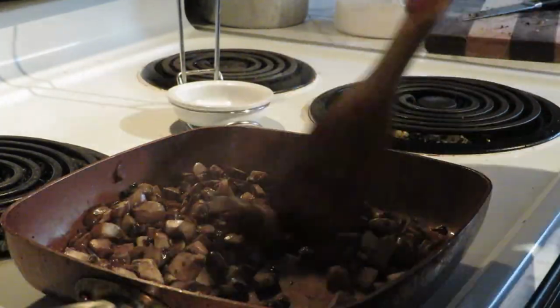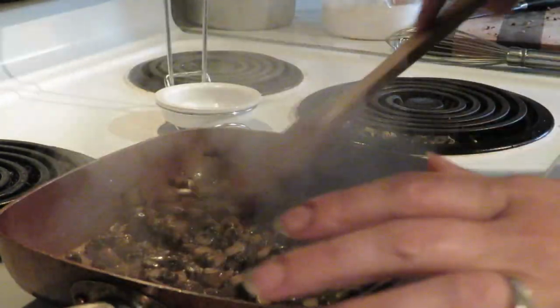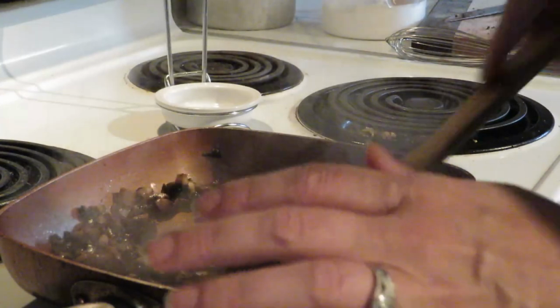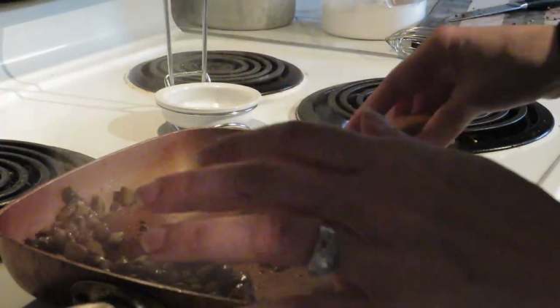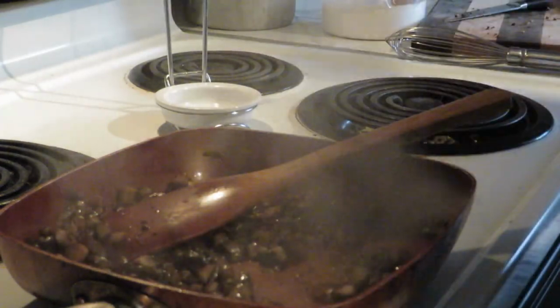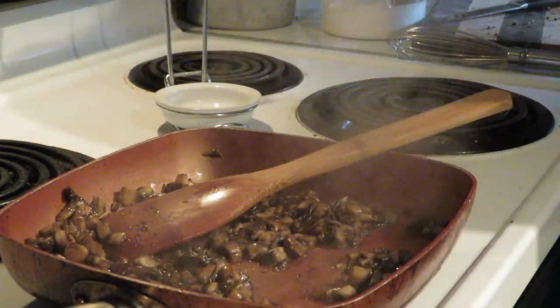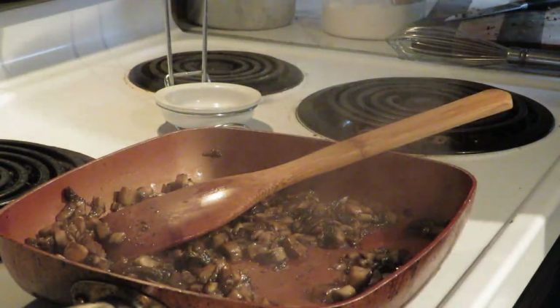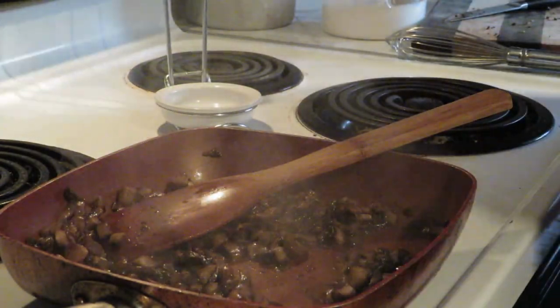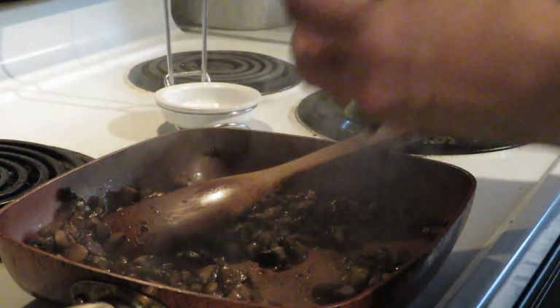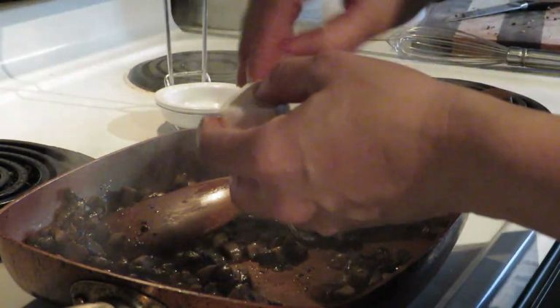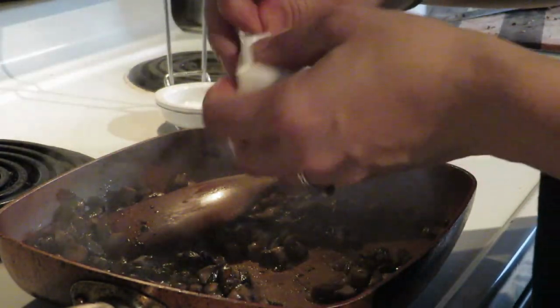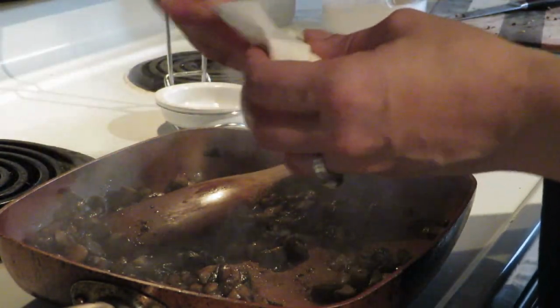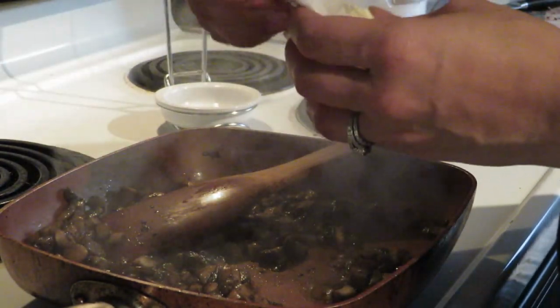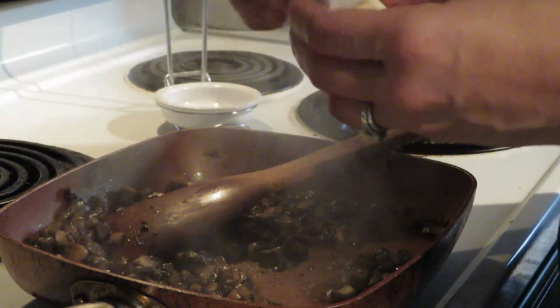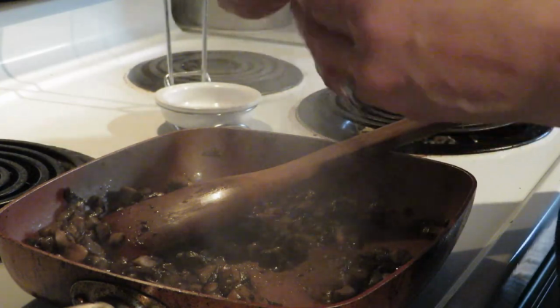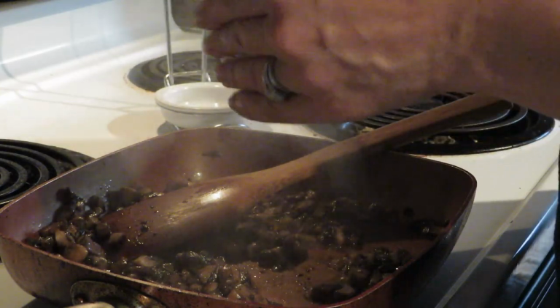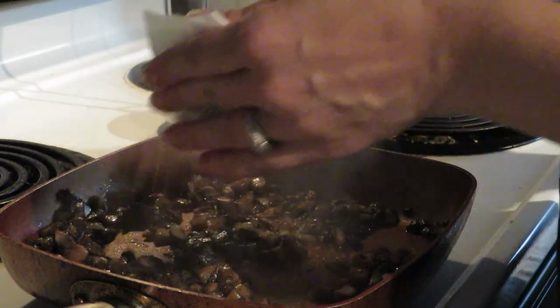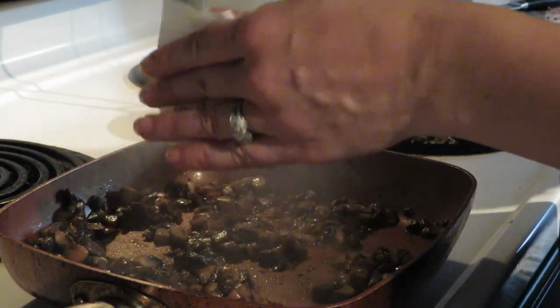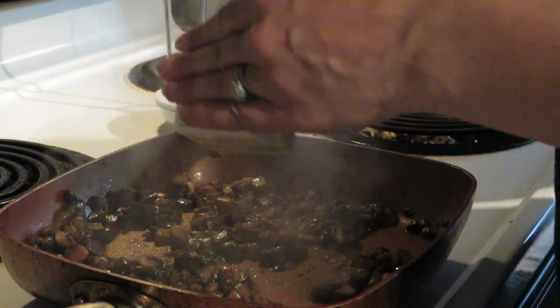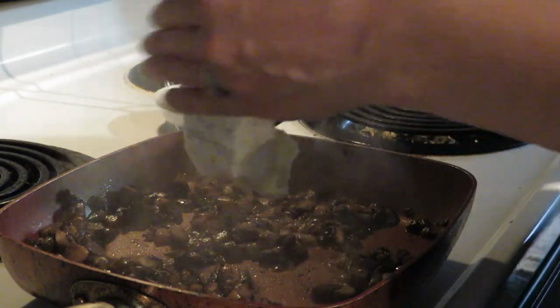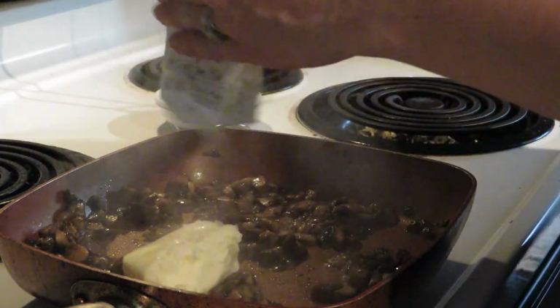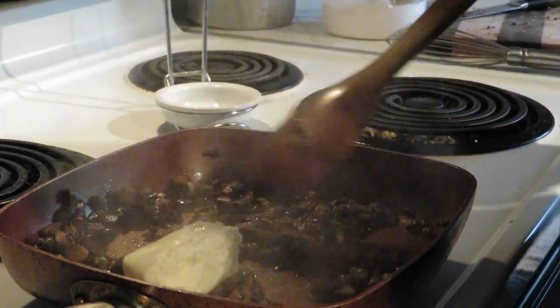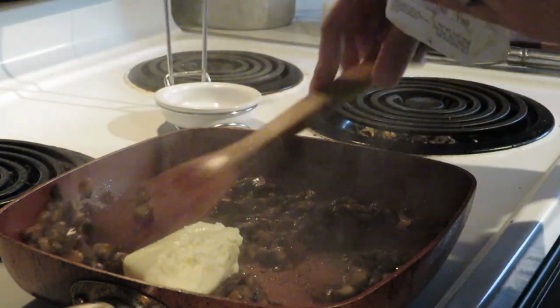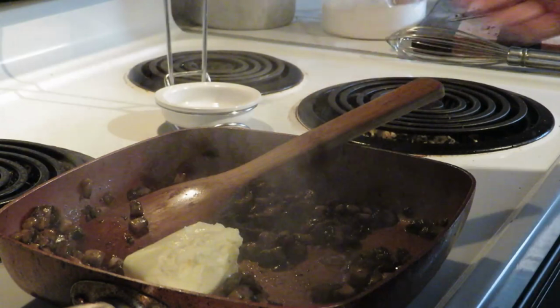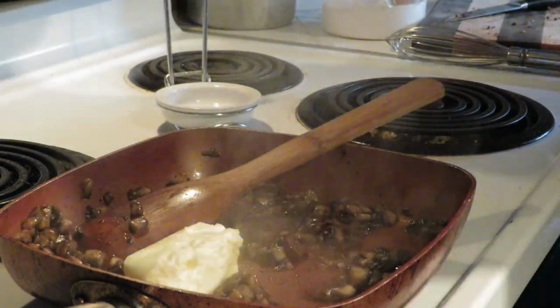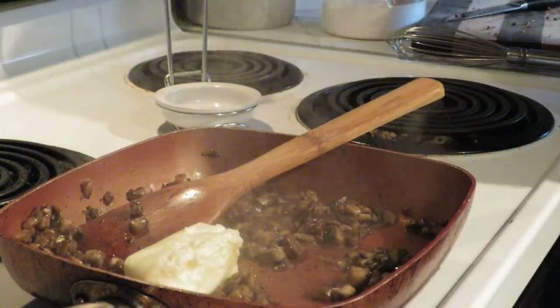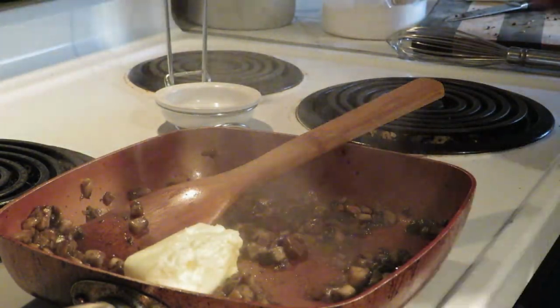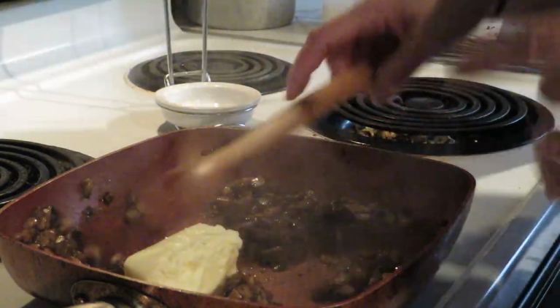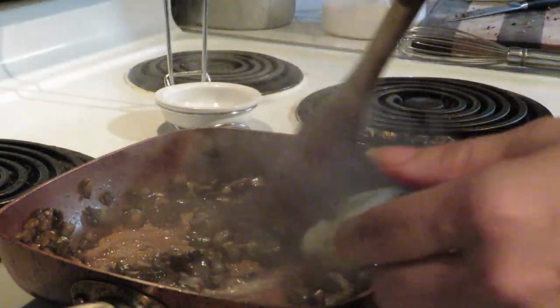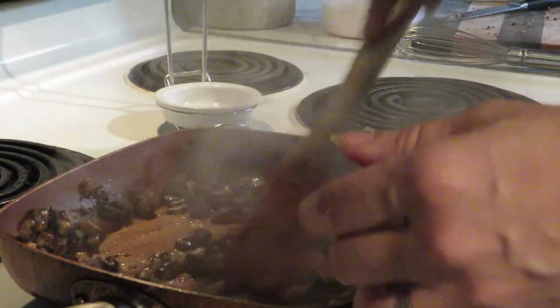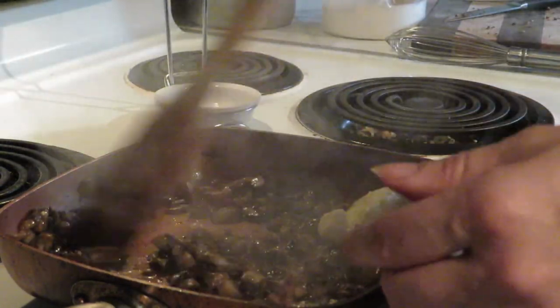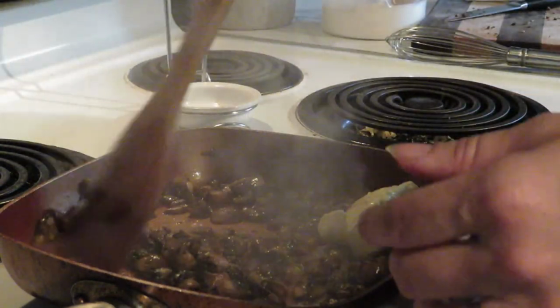The mushrooms are cooked down. Now I'm going to add a half a stick of butter, which is a quarter of a cup, and melt that in there.